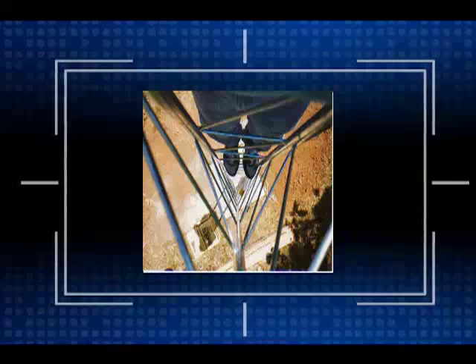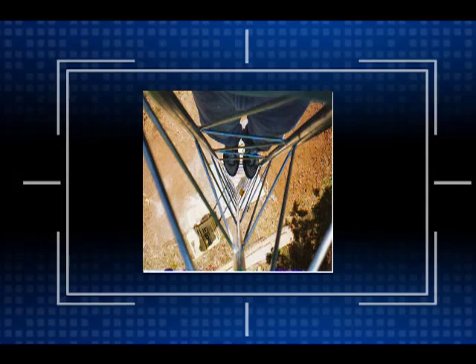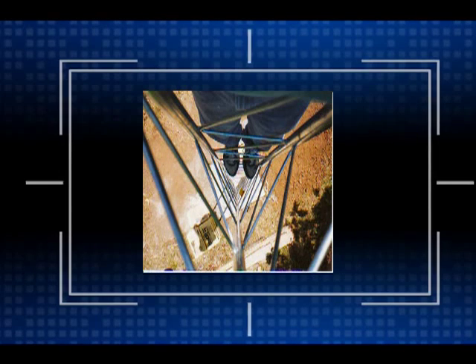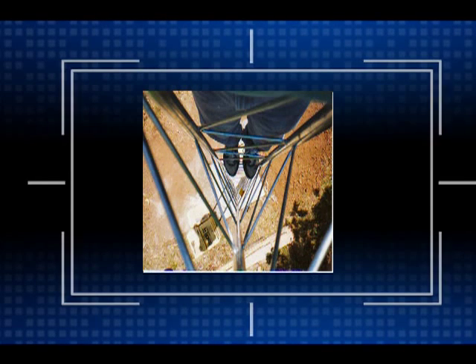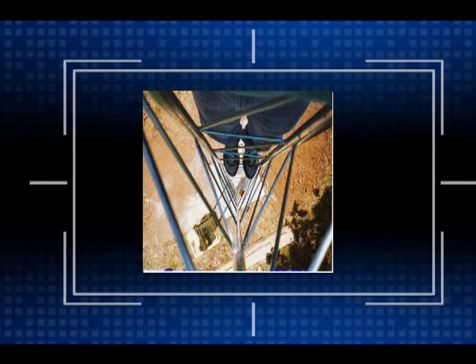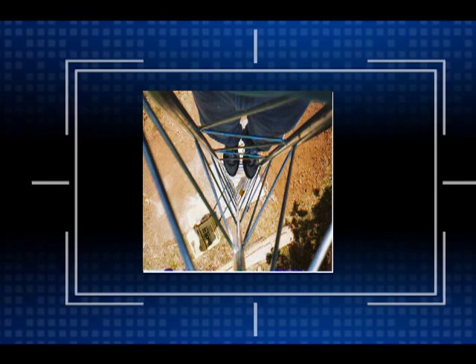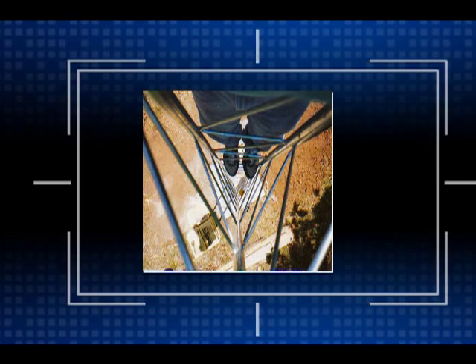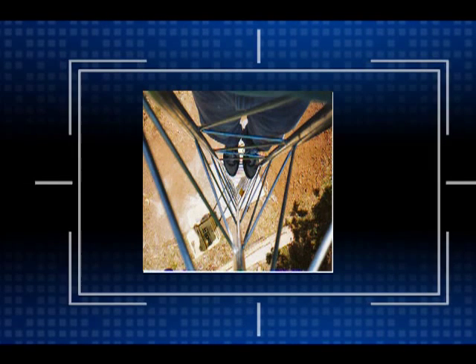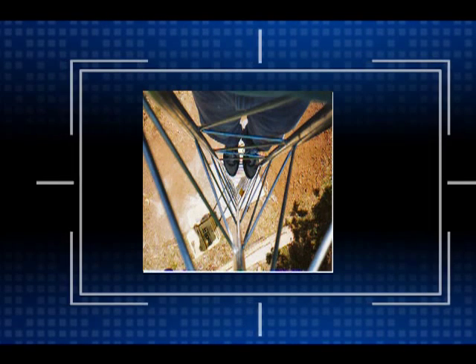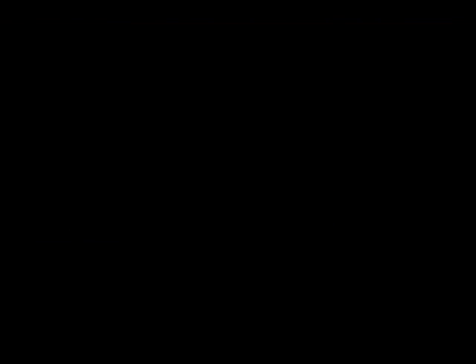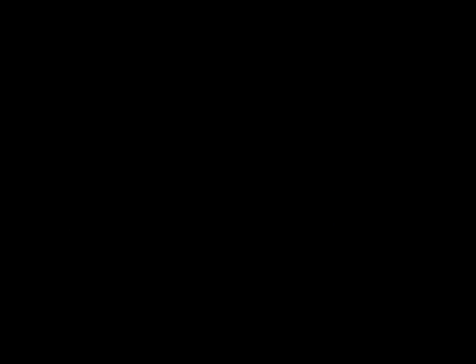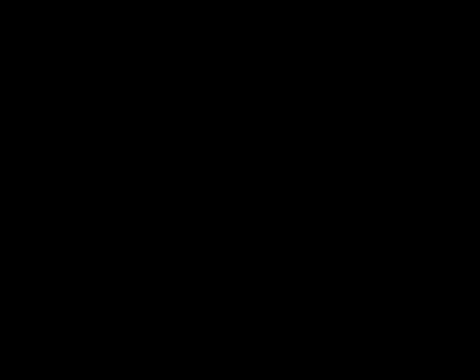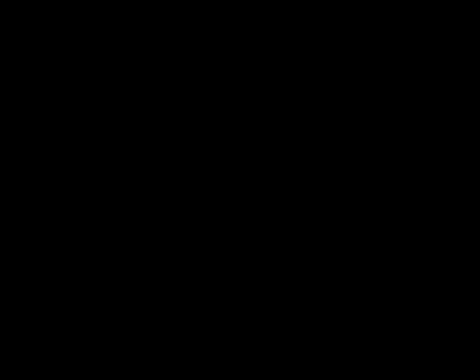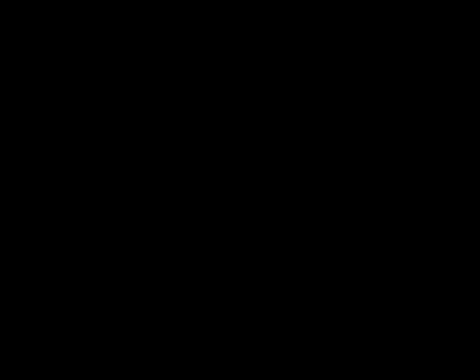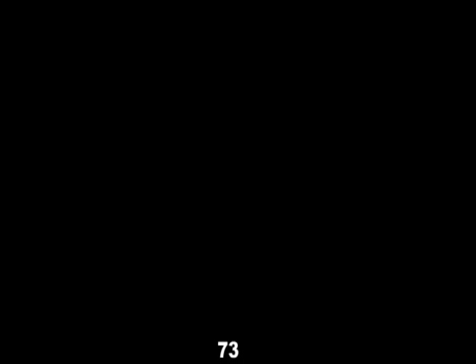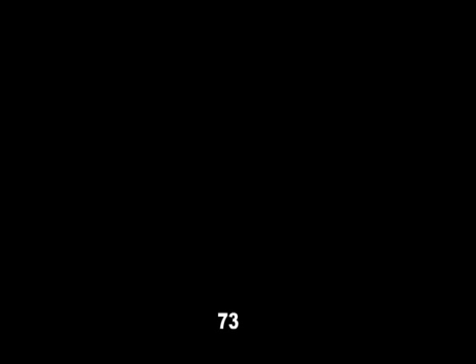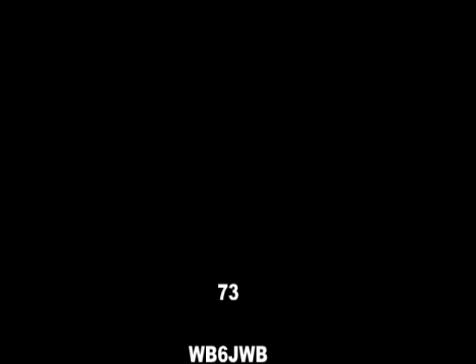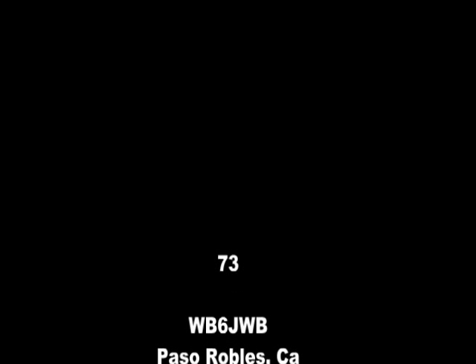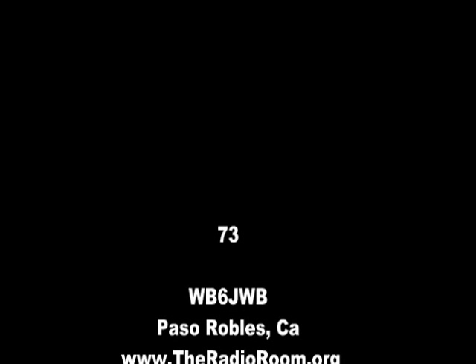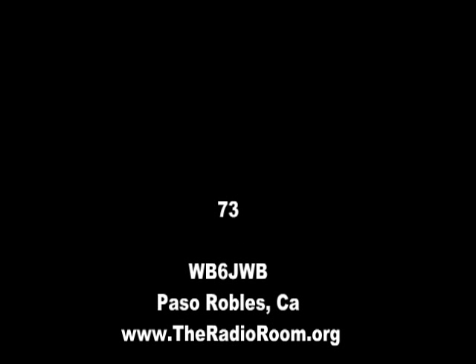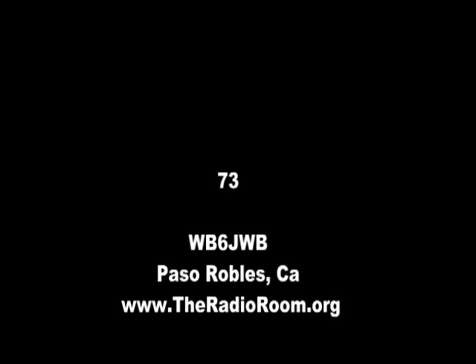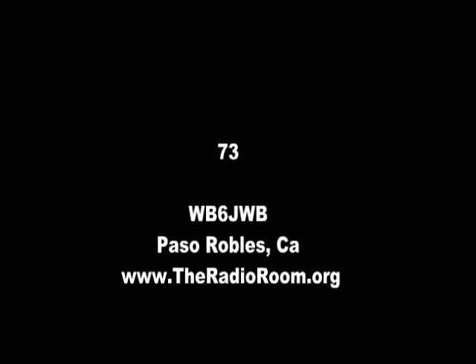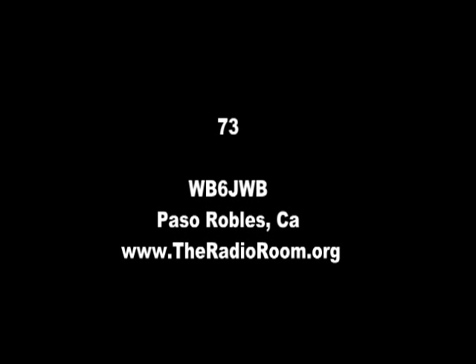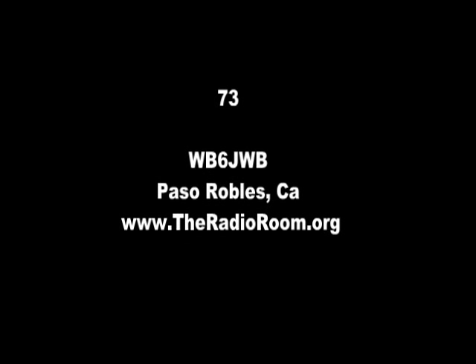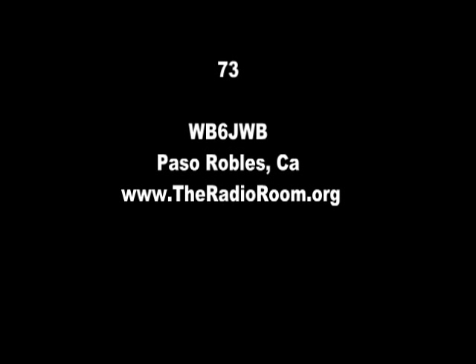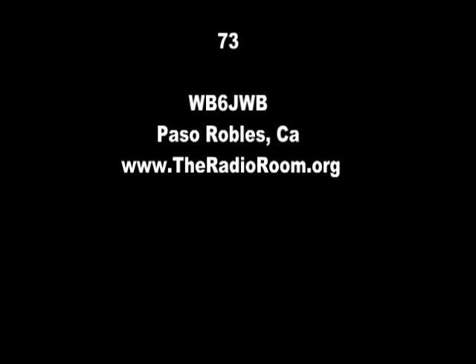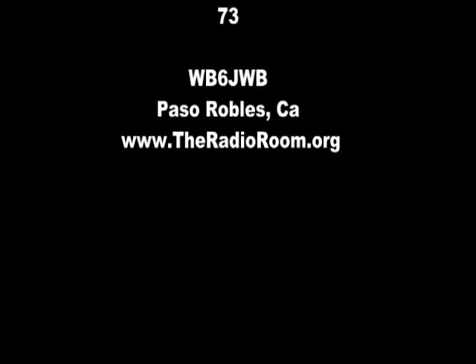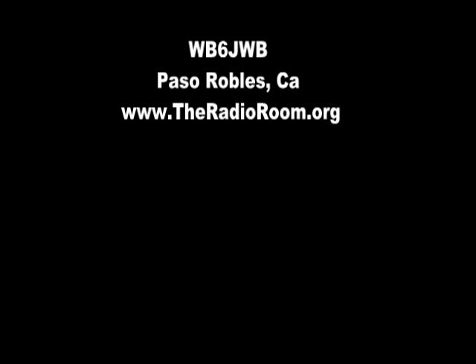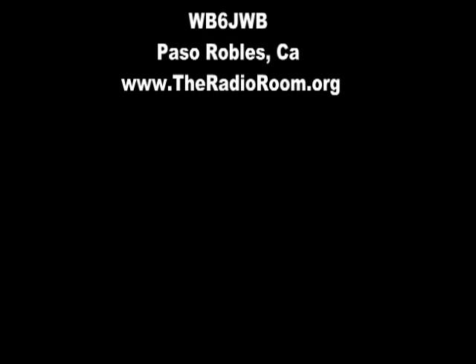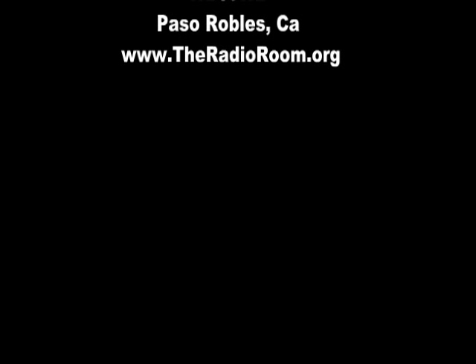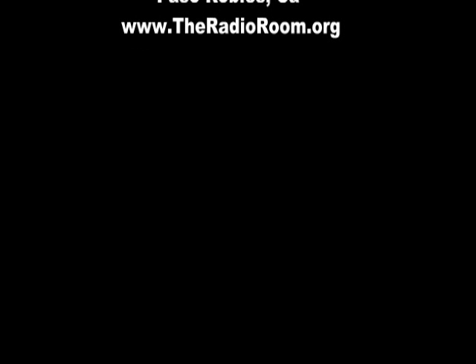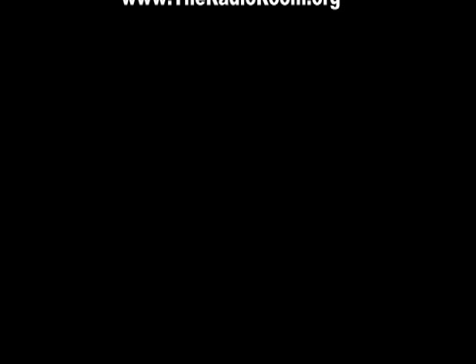Well, that's about it from the shack. Thanks for having a look at my remote base system. Hope to hear you on the air sometime. This is Sean, WB6JWB.